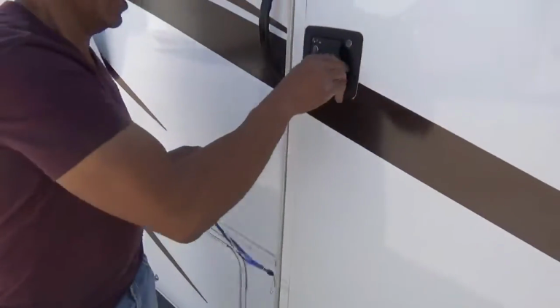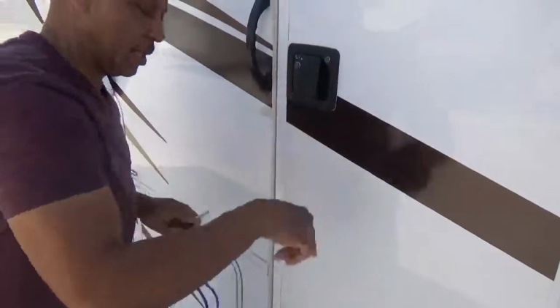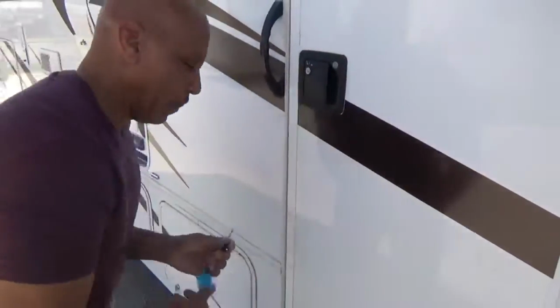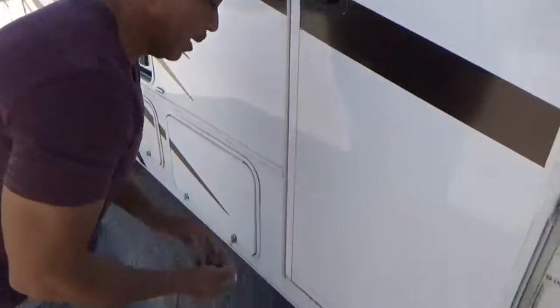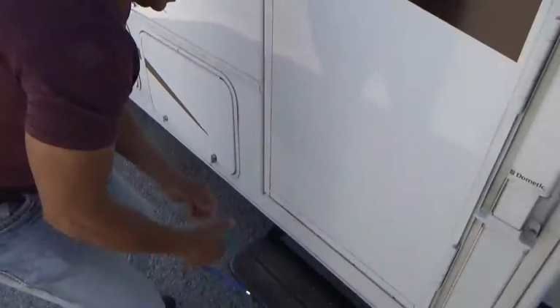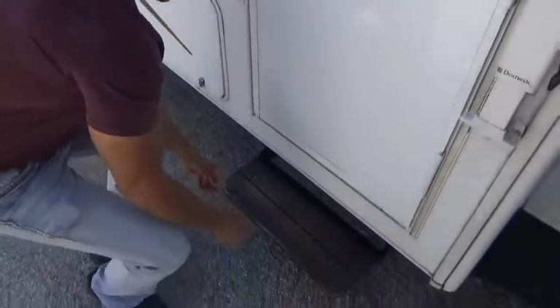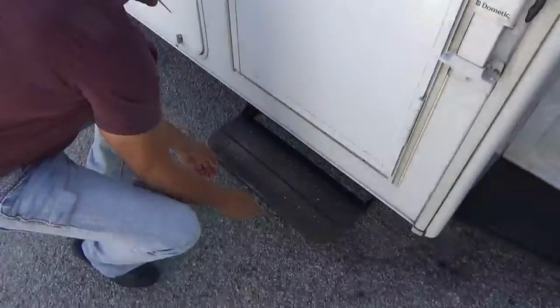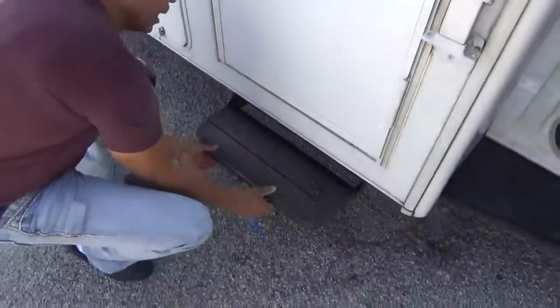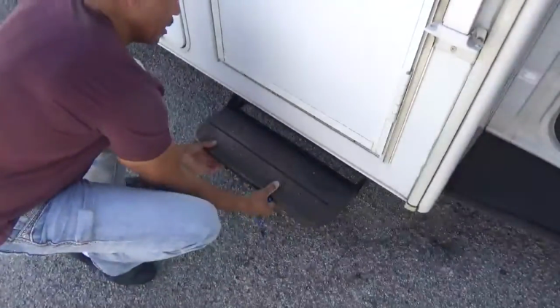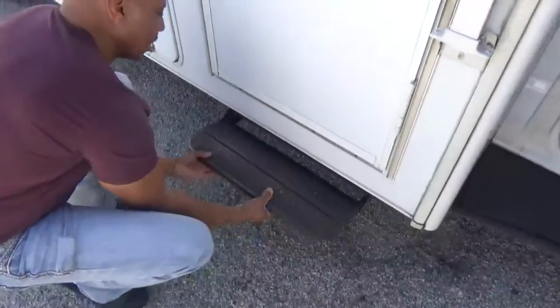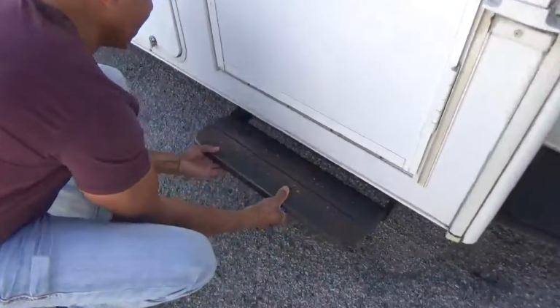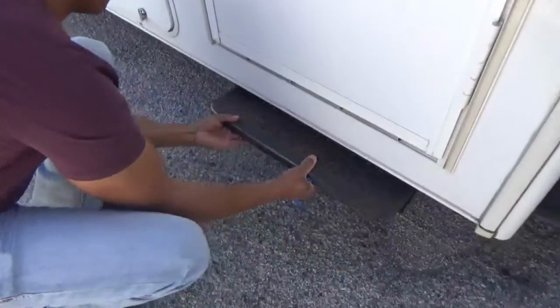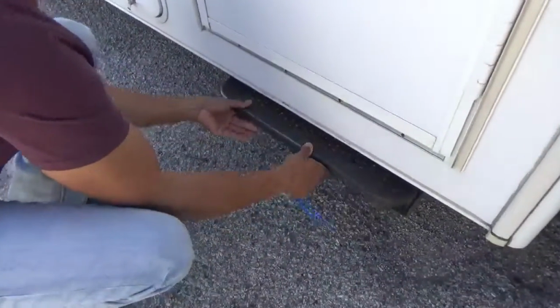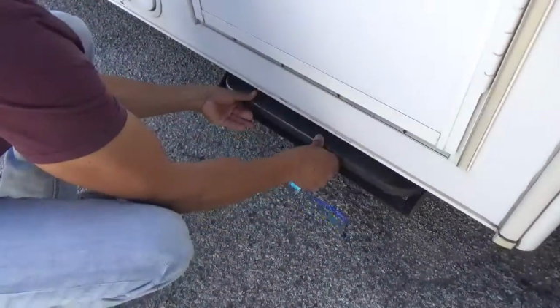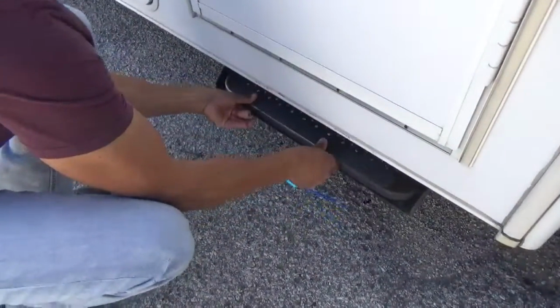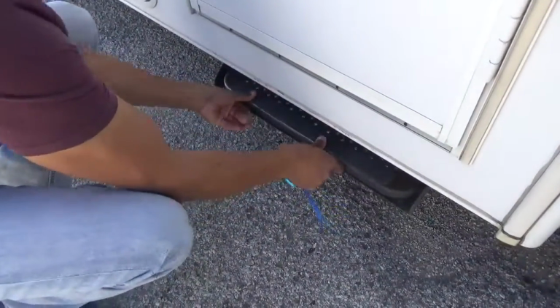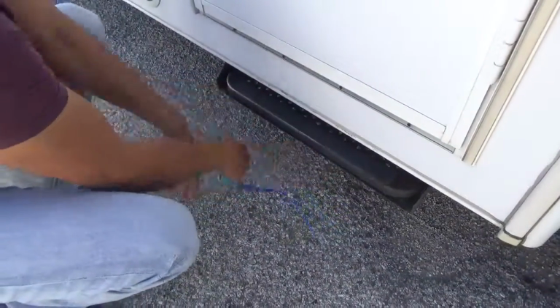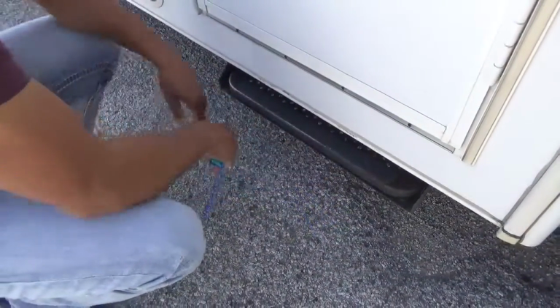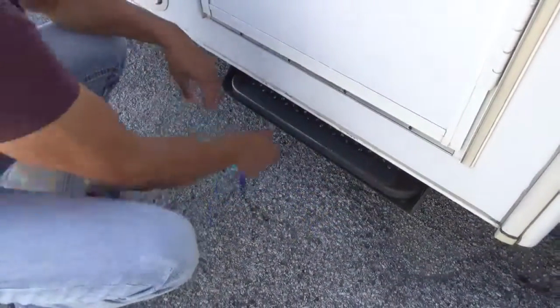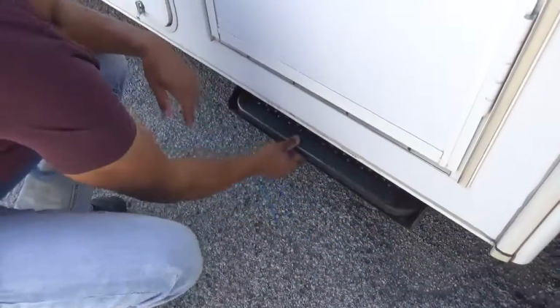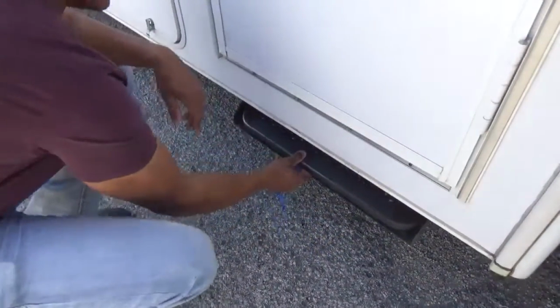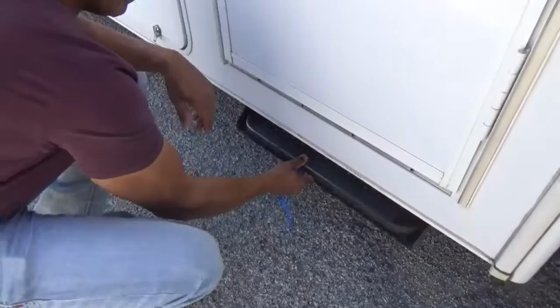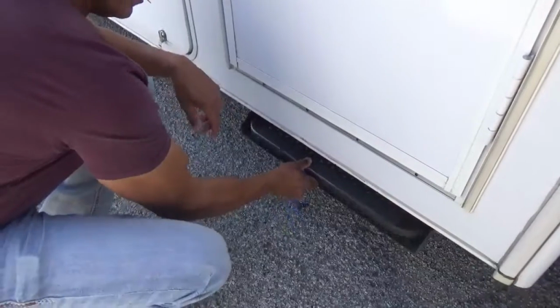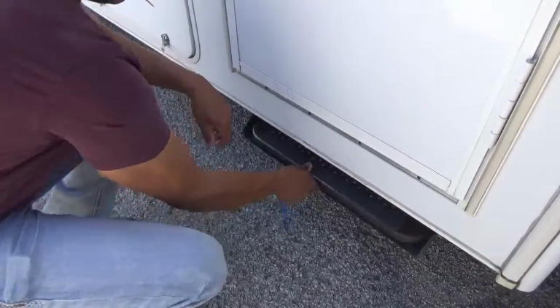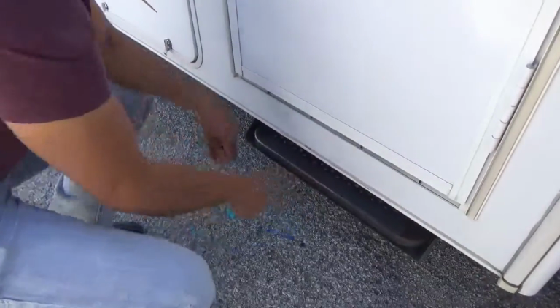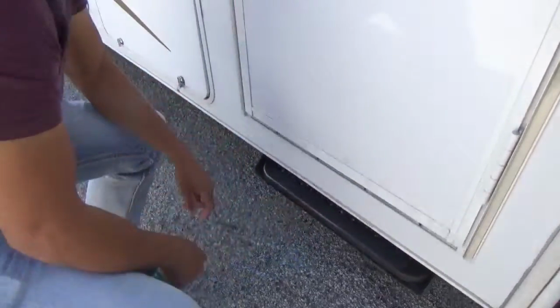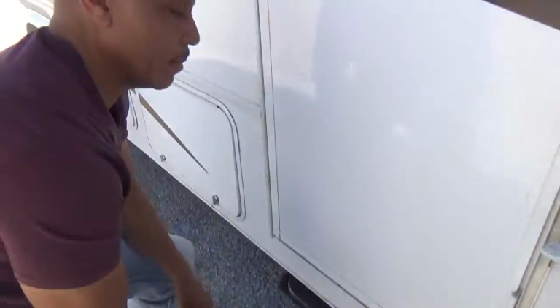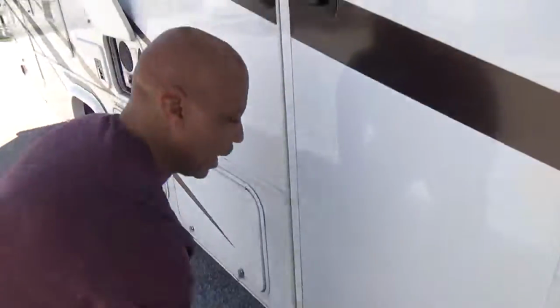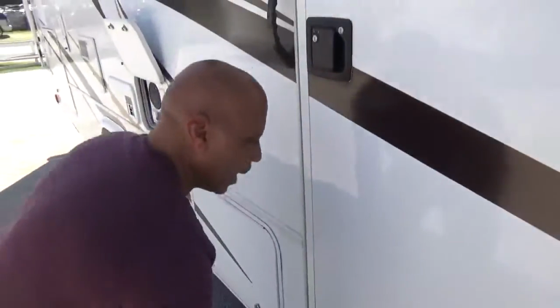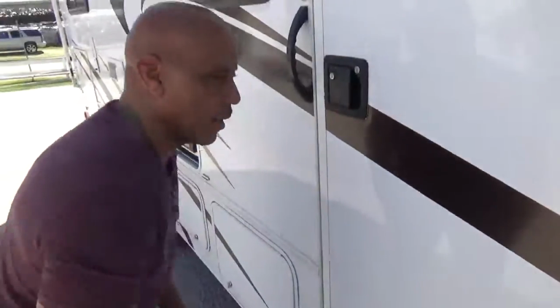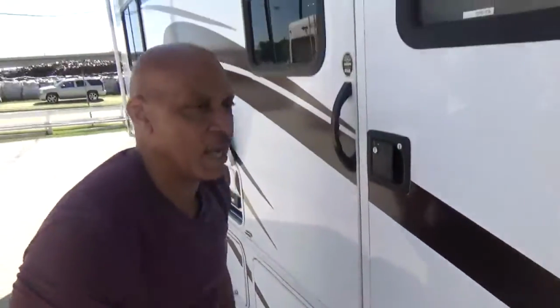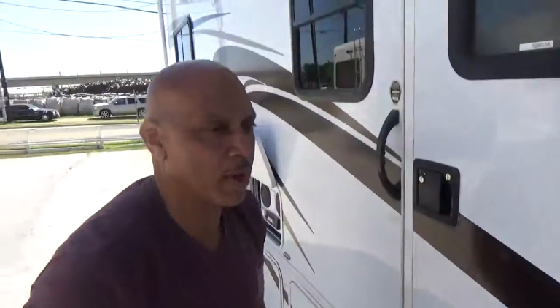This step basically works like this — just lift up, push it in place, and it'll stay there. It won't come out. That's how this step works.